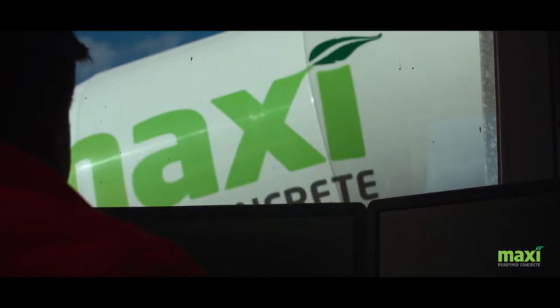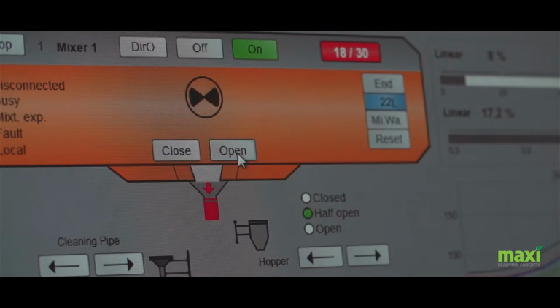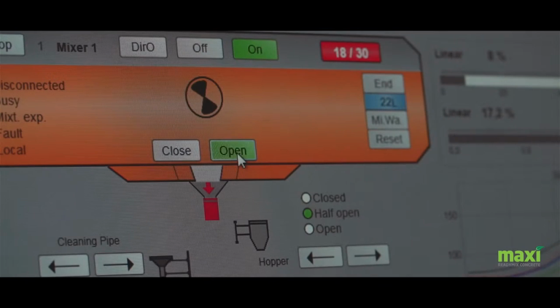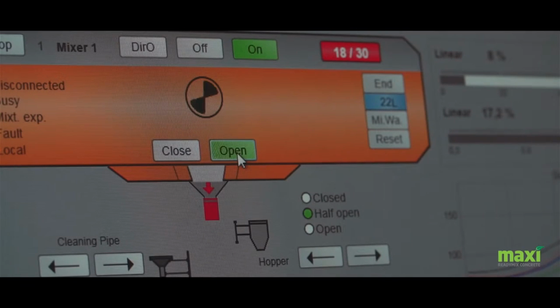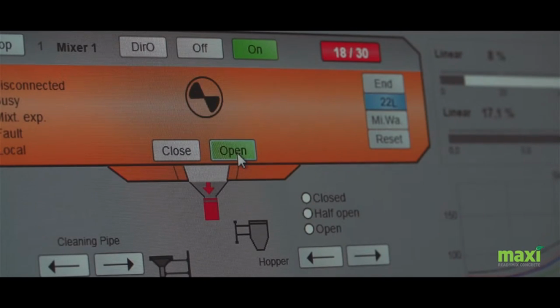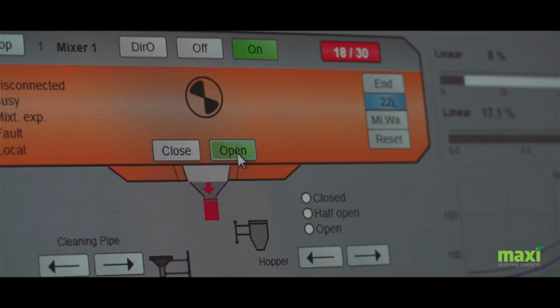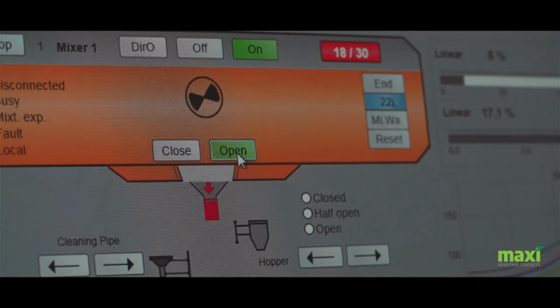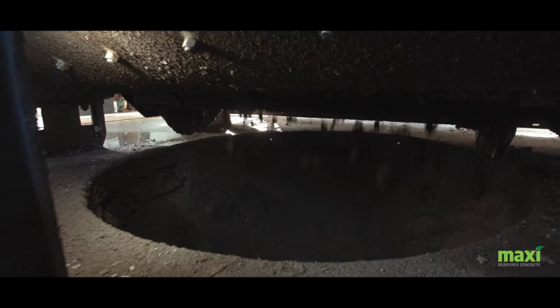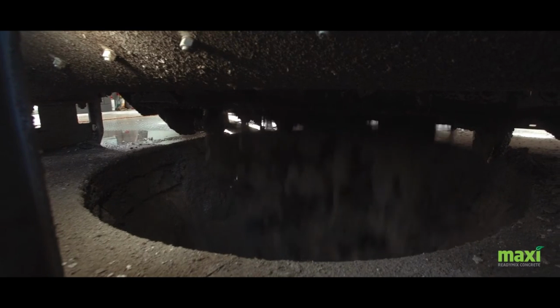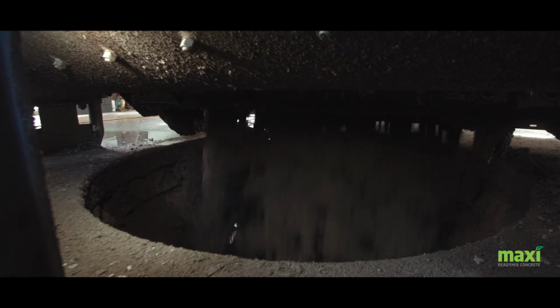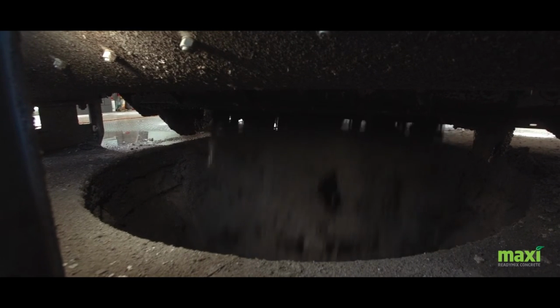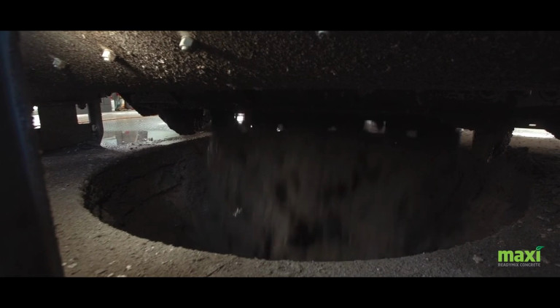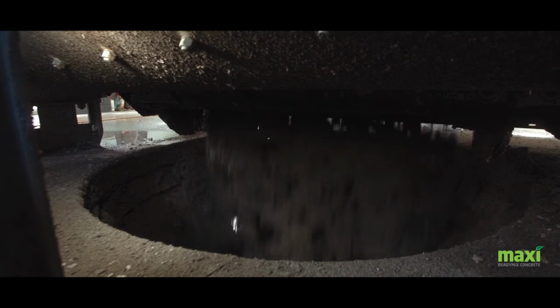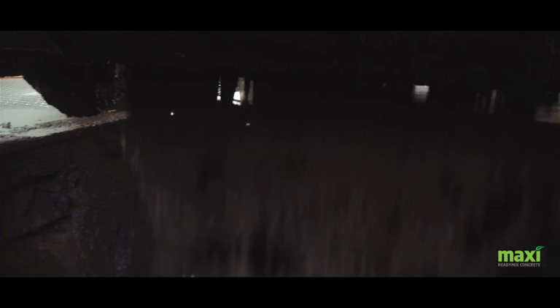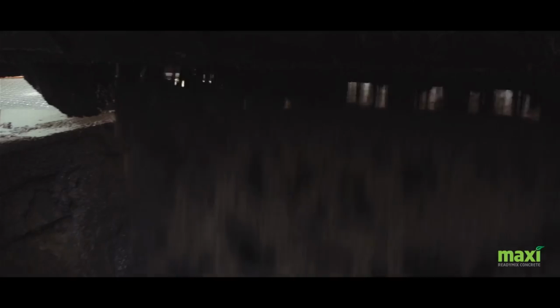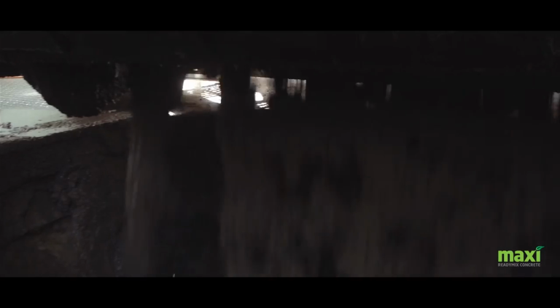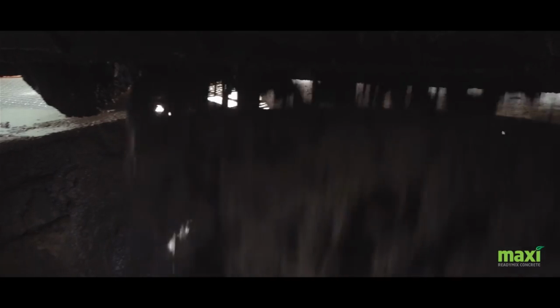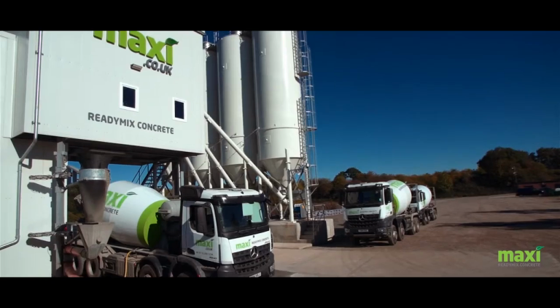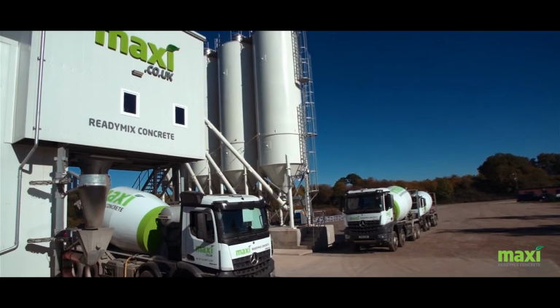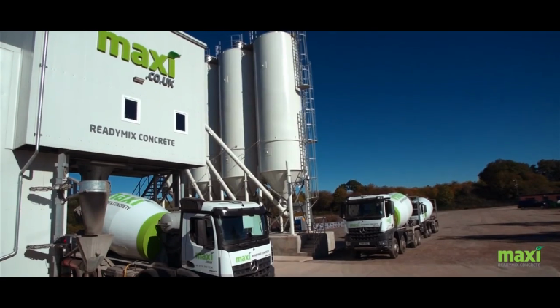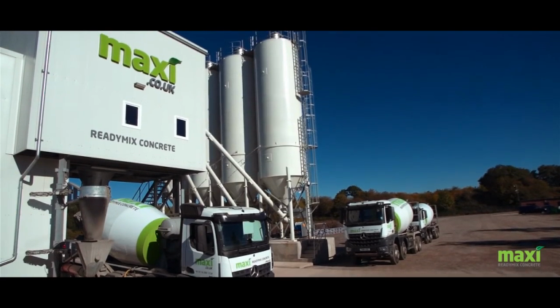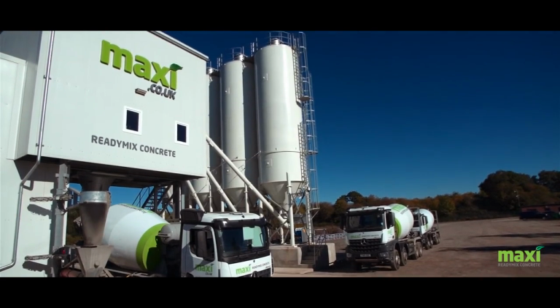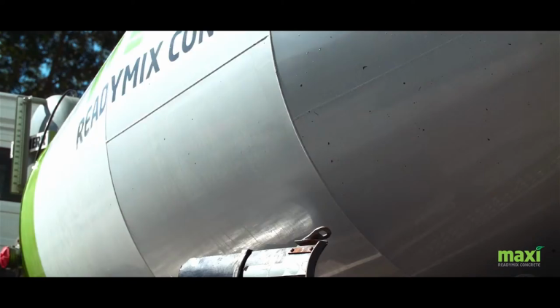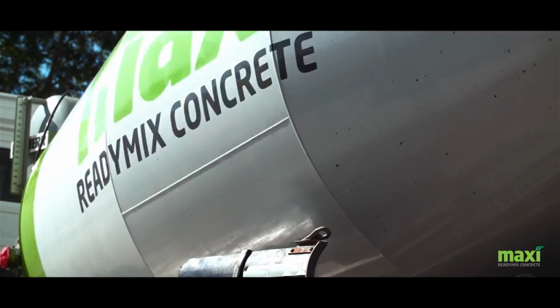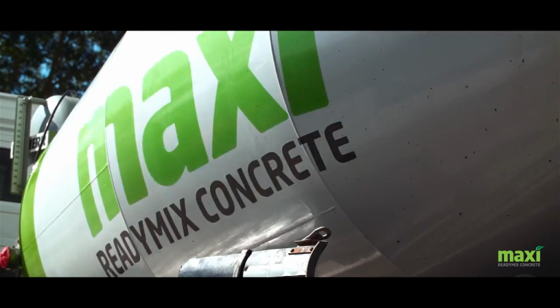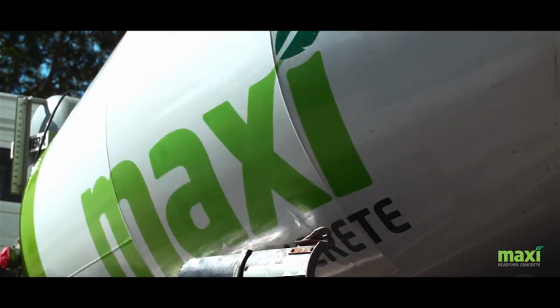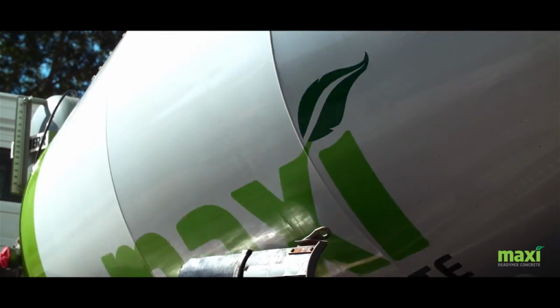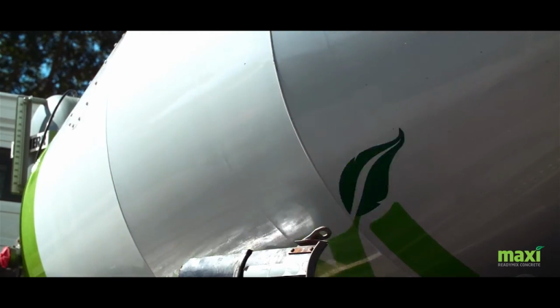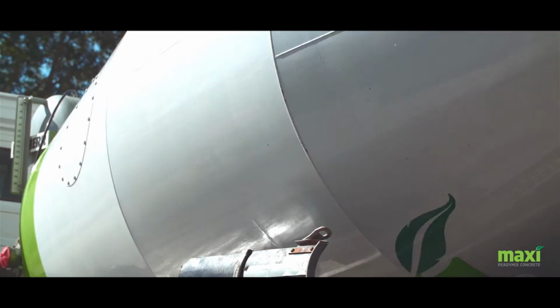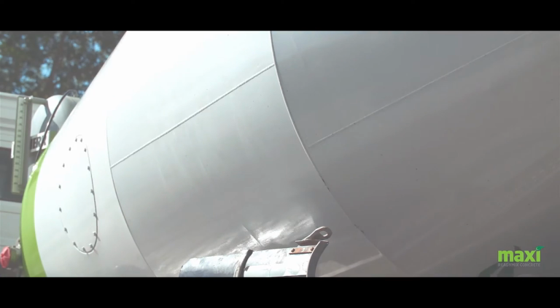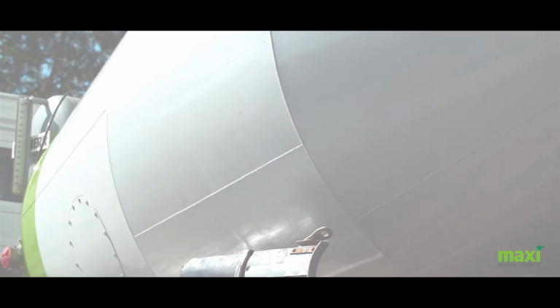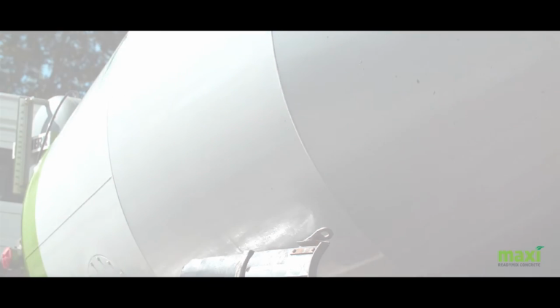The mixer holds up to 2.7 cubic metres per batch. The plant has the capability to produce 110 cubic metres per hour, which equates to 220 tonnes per hour.